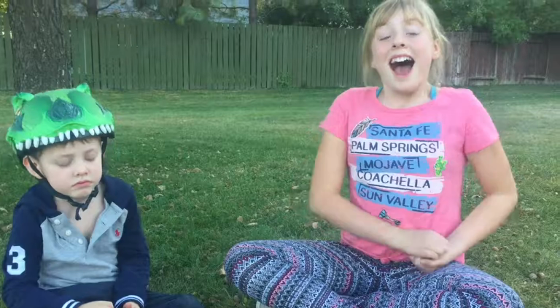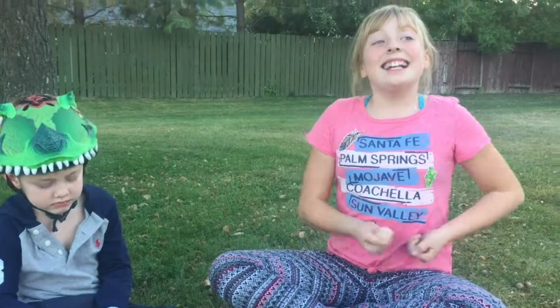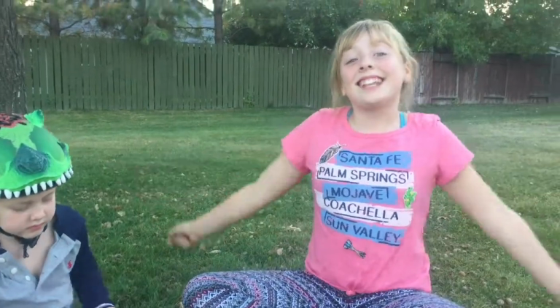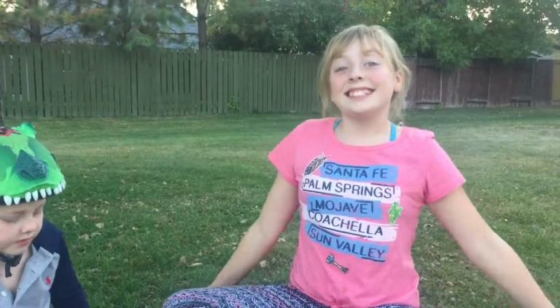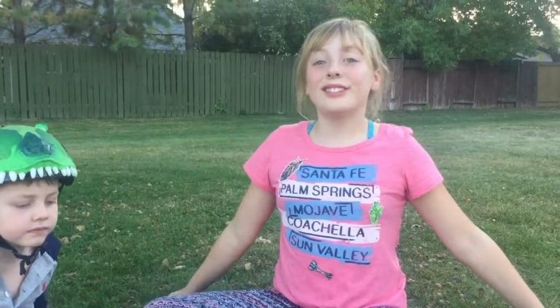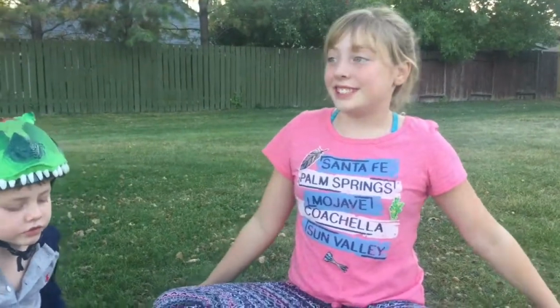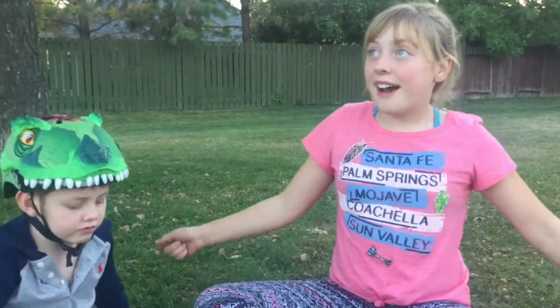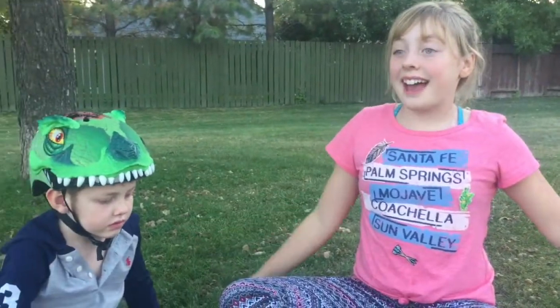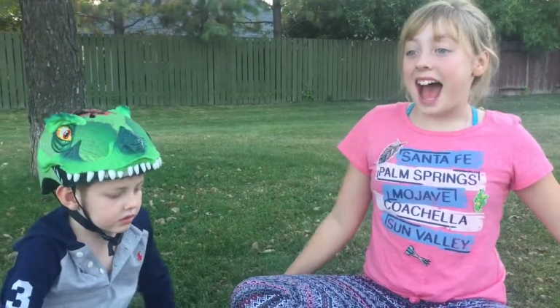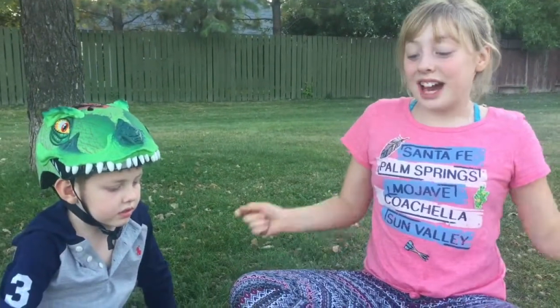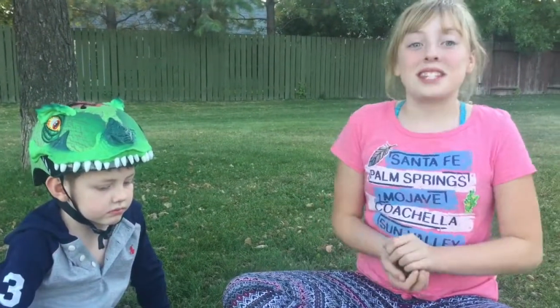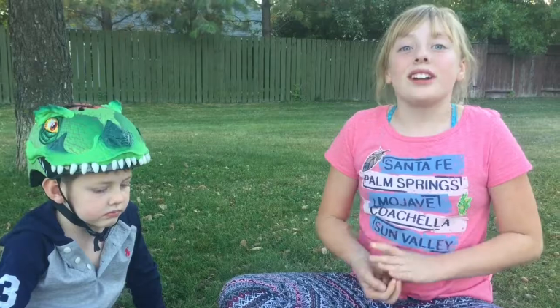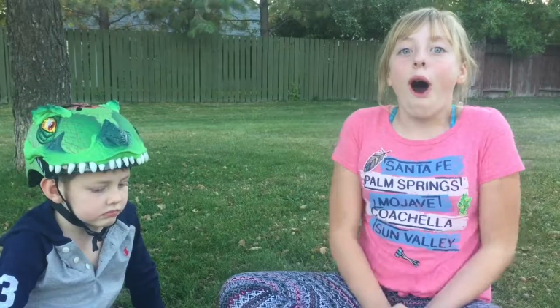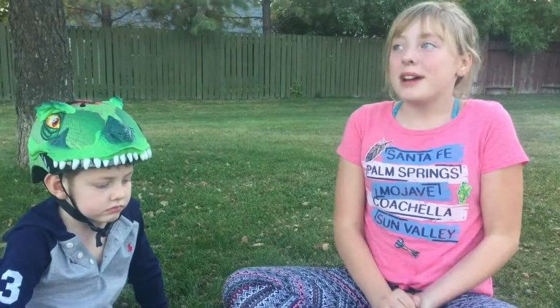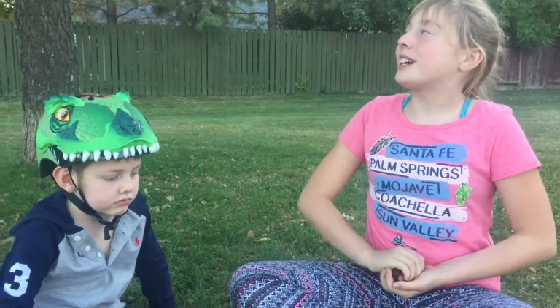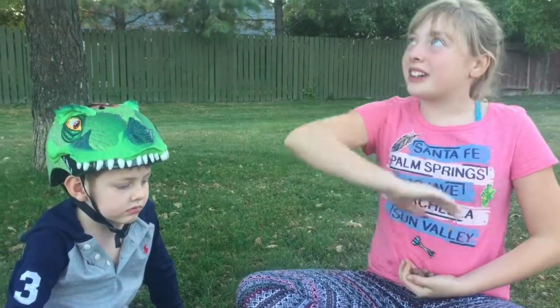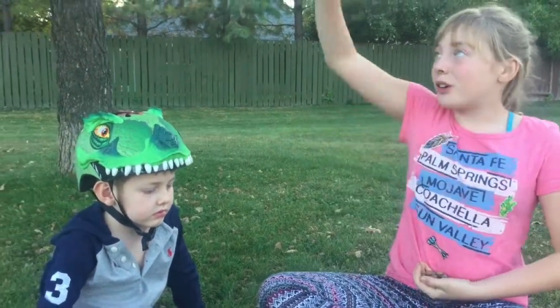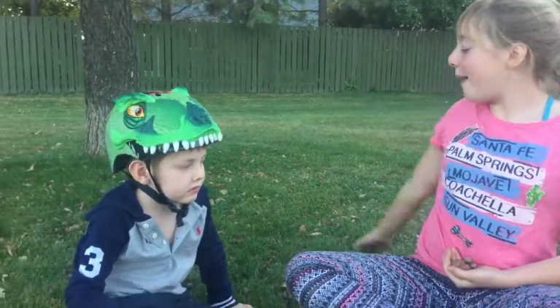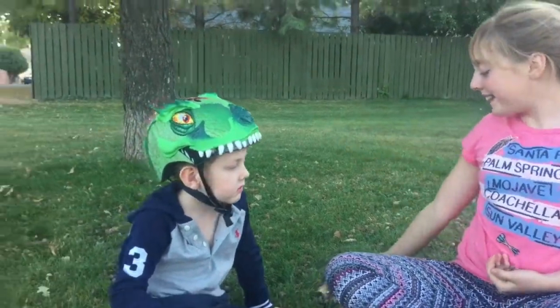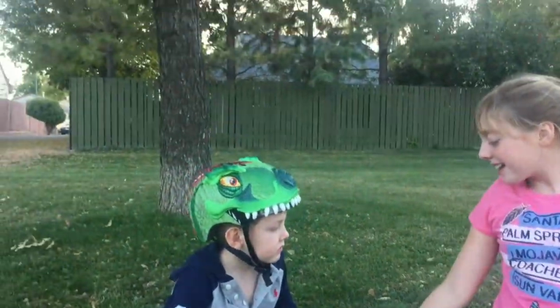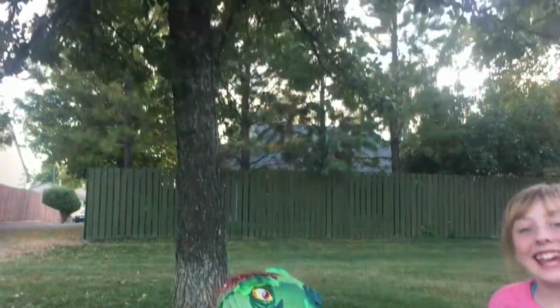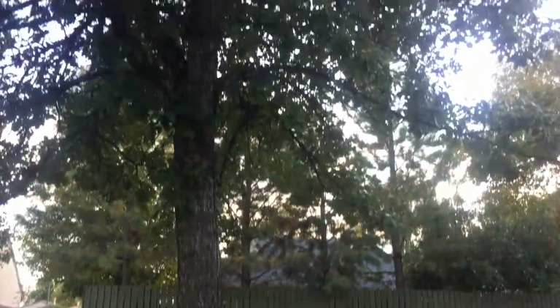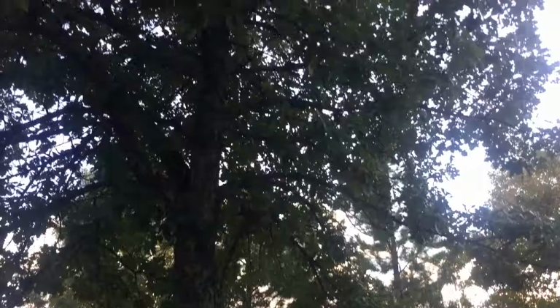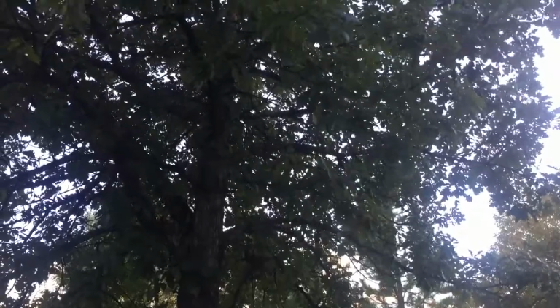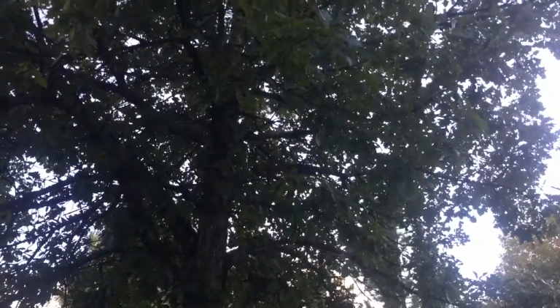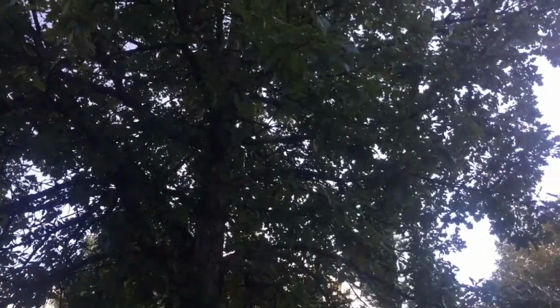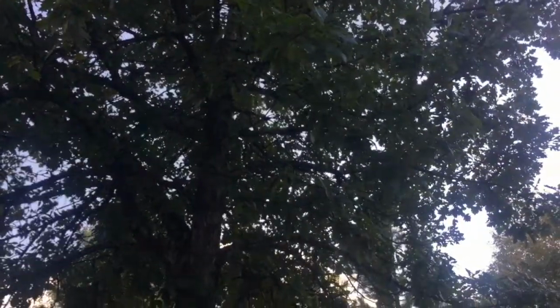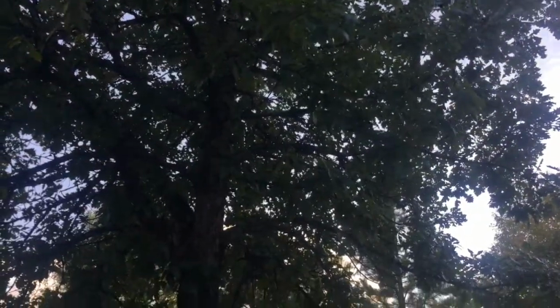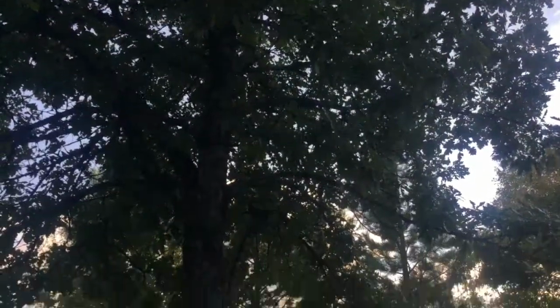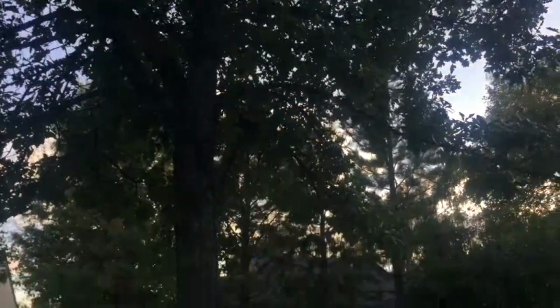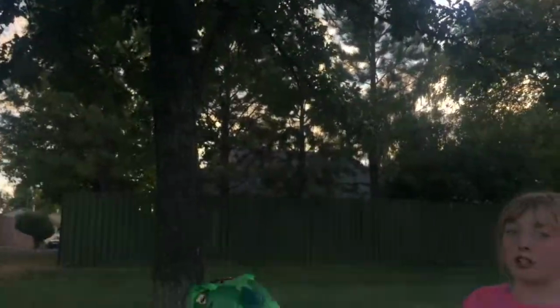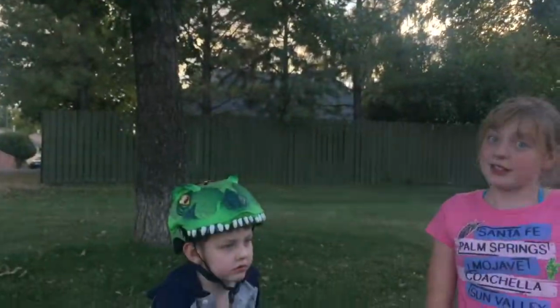Hi guys, it's the Alexis and Rowan show and as you guys know it's the start of autumn, so we are here at our local park collecting acorns for acorn coffee. This doesn't have any caffeine so me and Rowan can drink it.